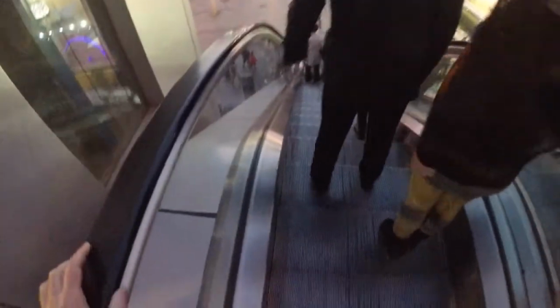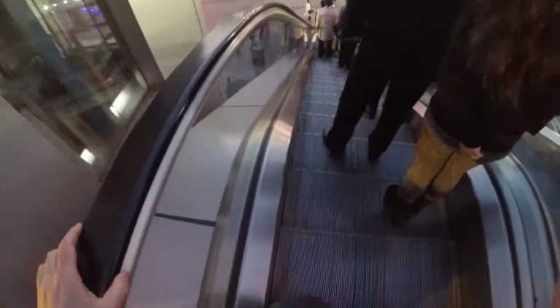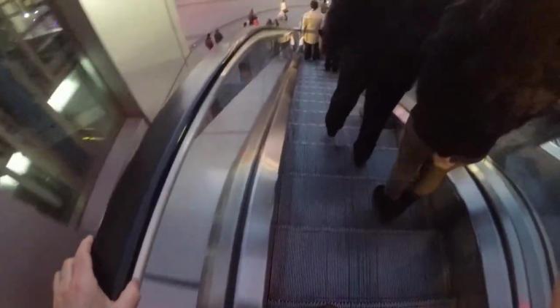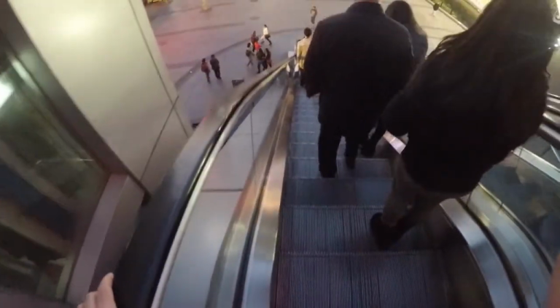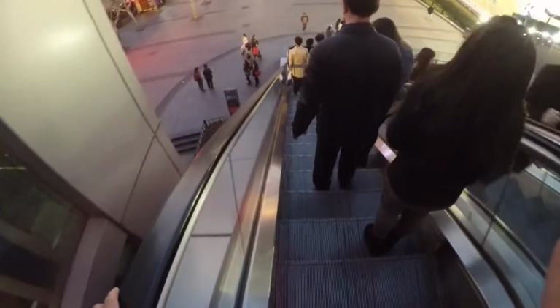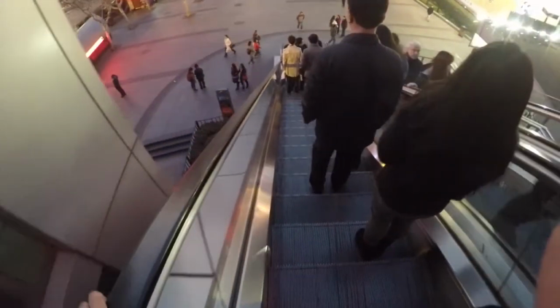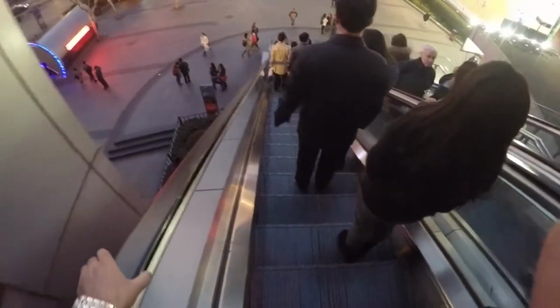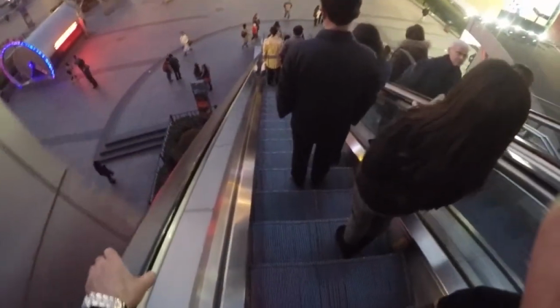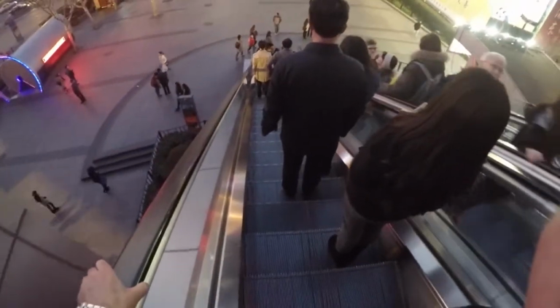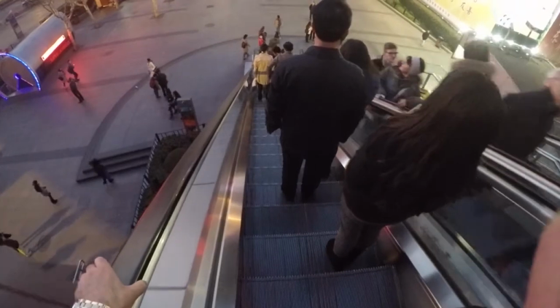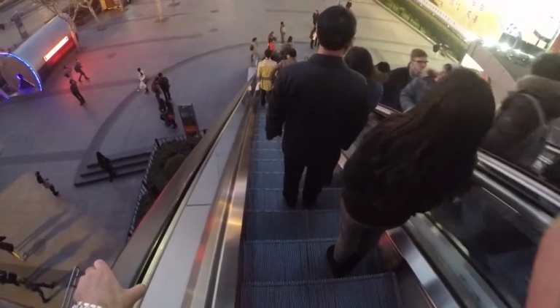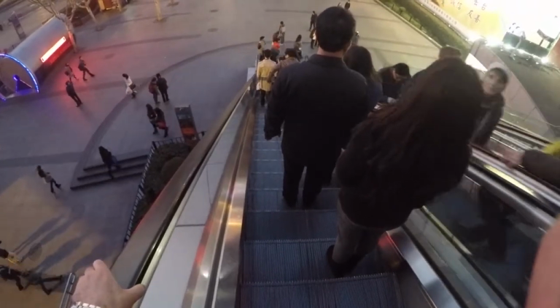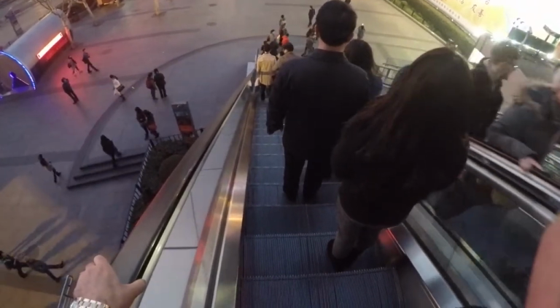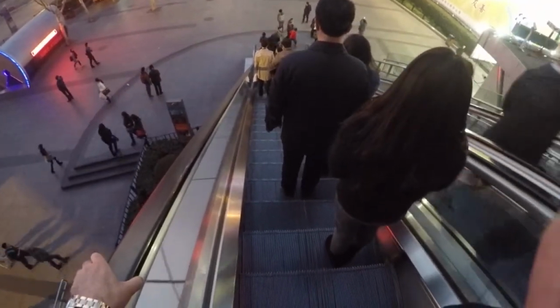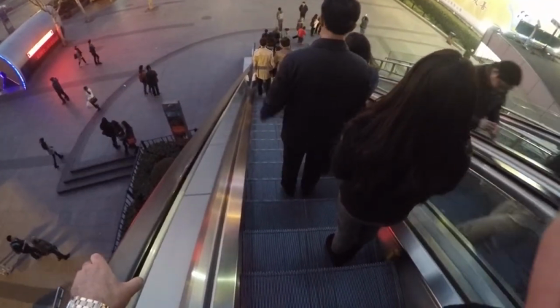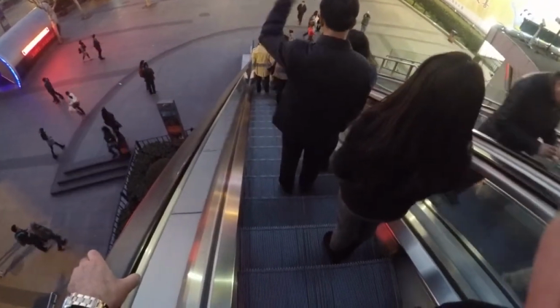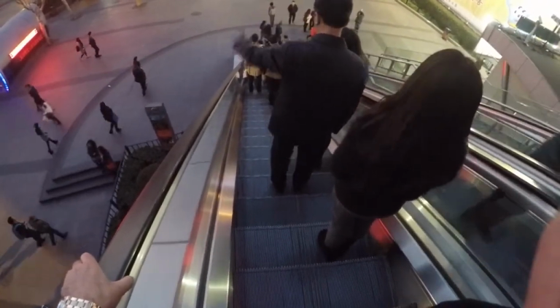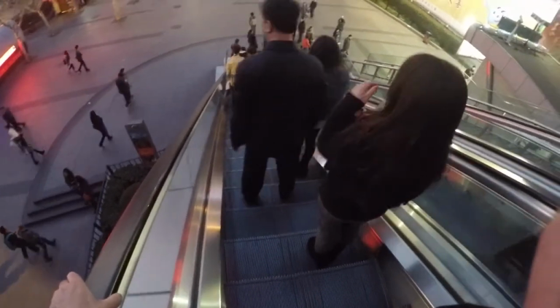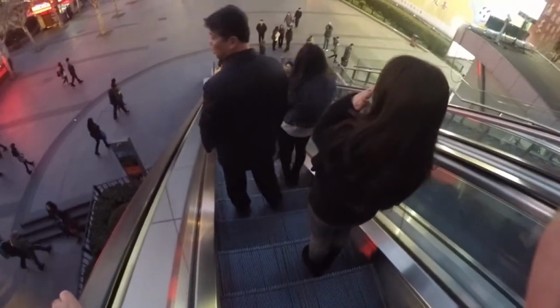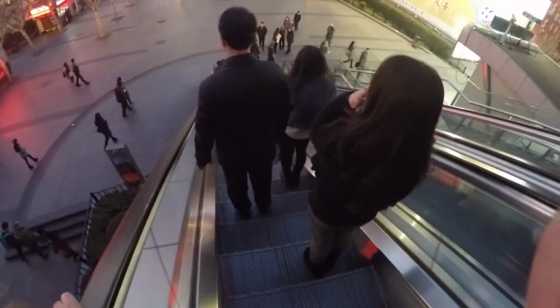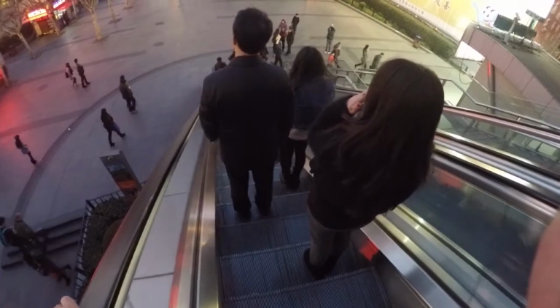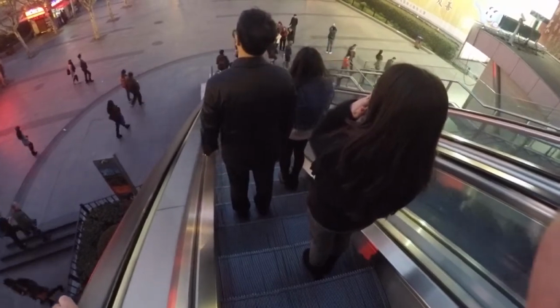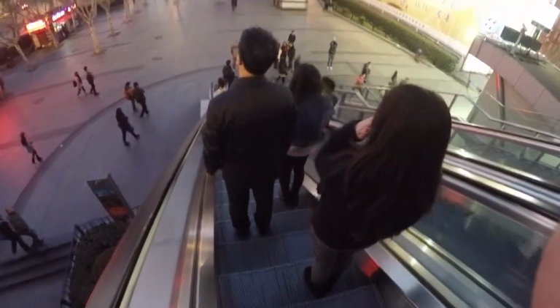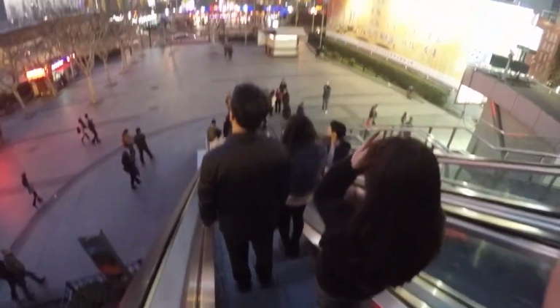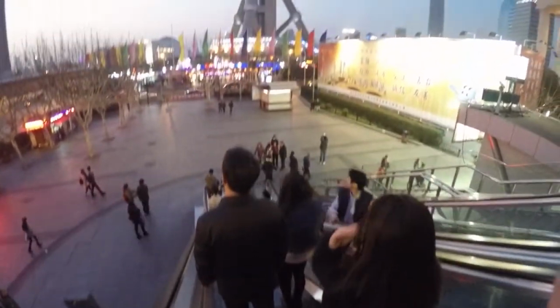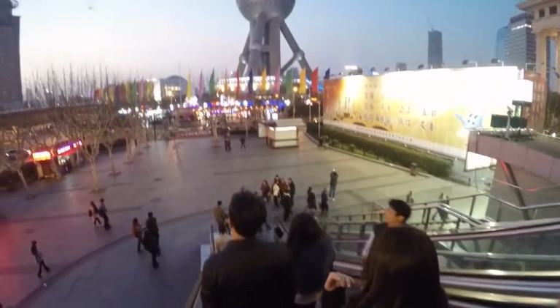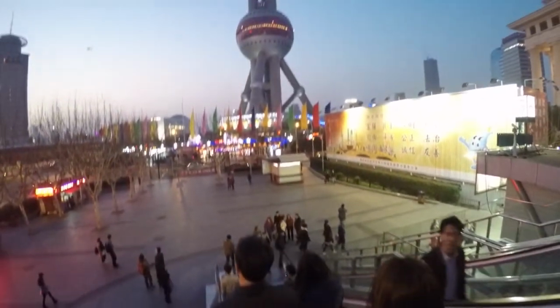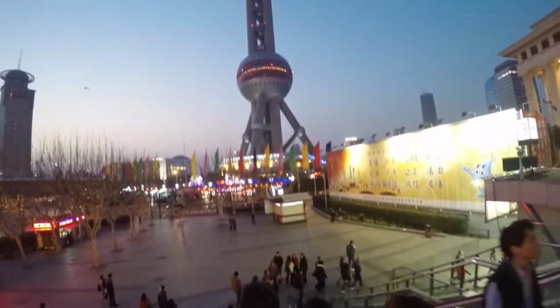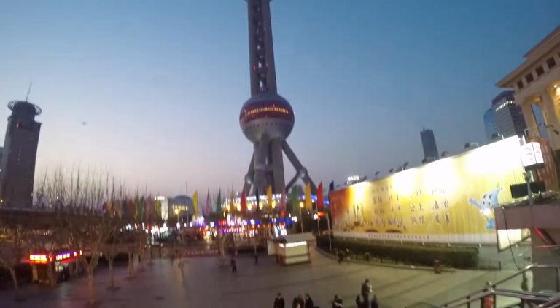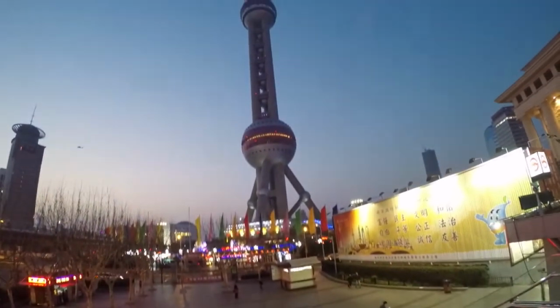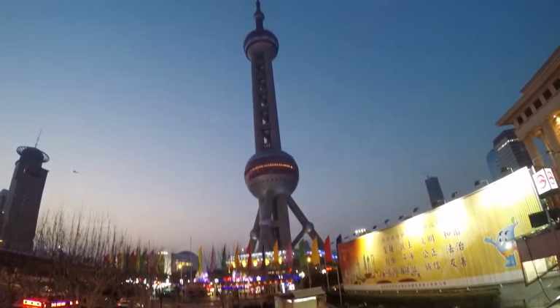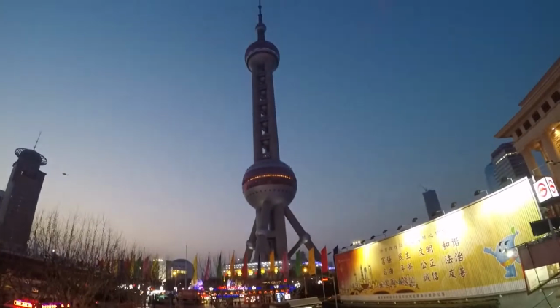Some of my students have called this an elevator. It's not an elevator — it's an escalator. An elevator is the thing I'll be taking when I go up to the top of the Pearl Tower.